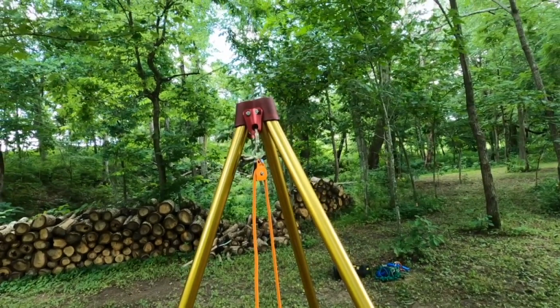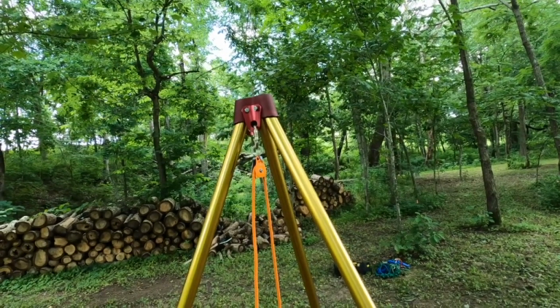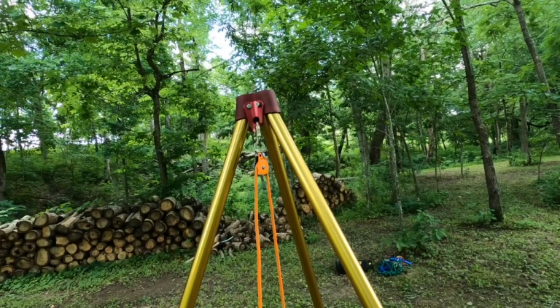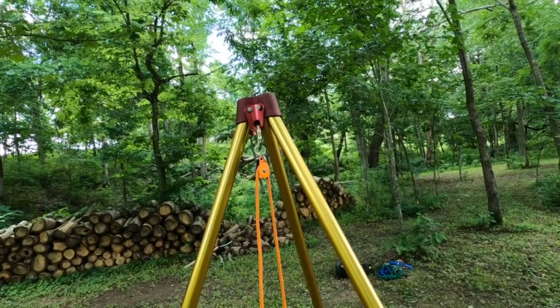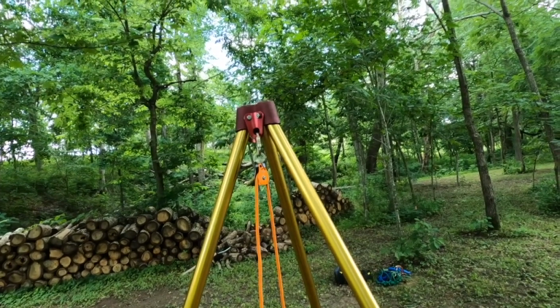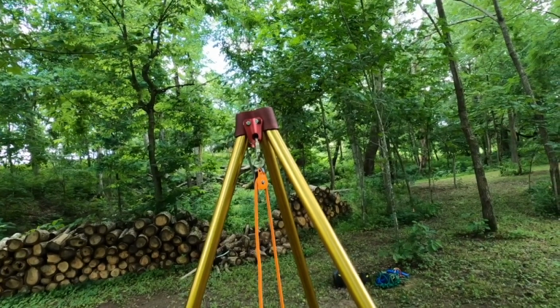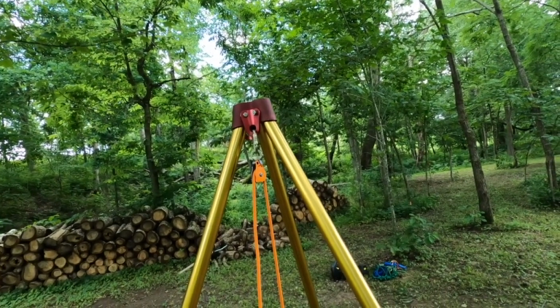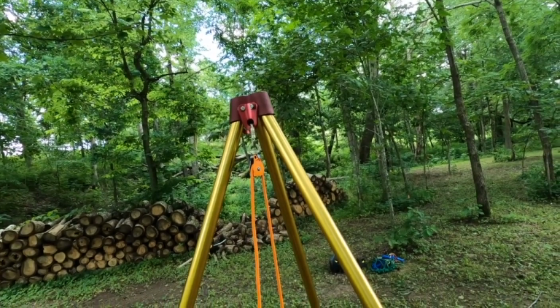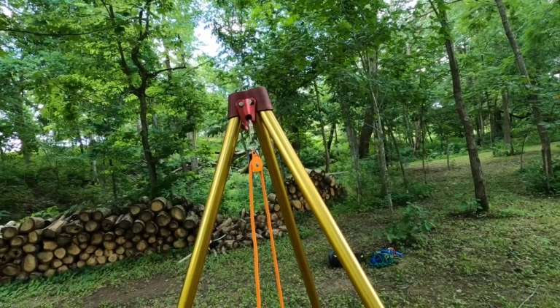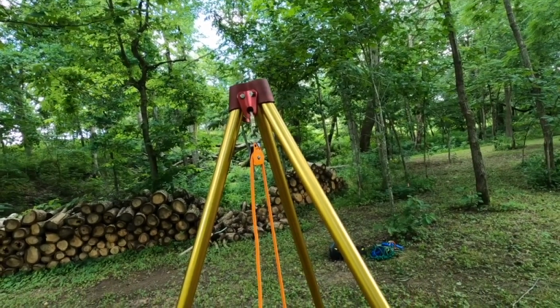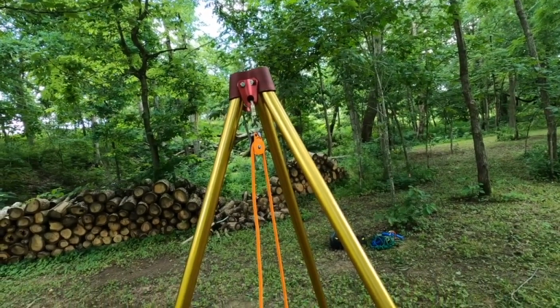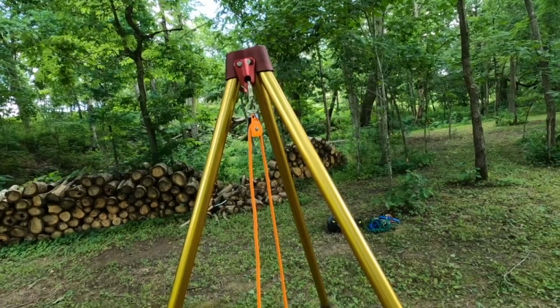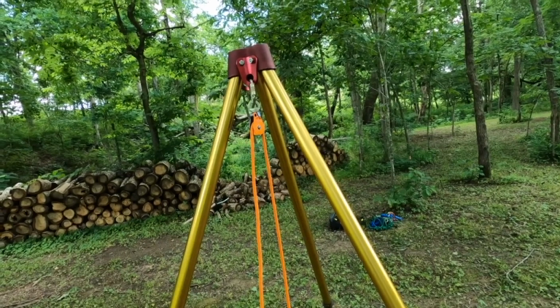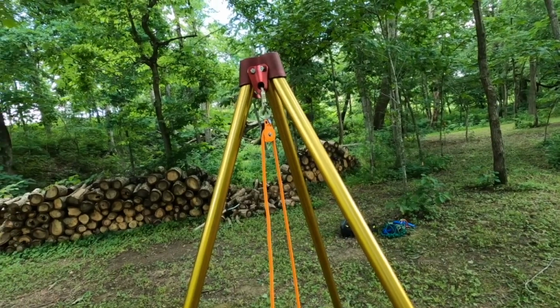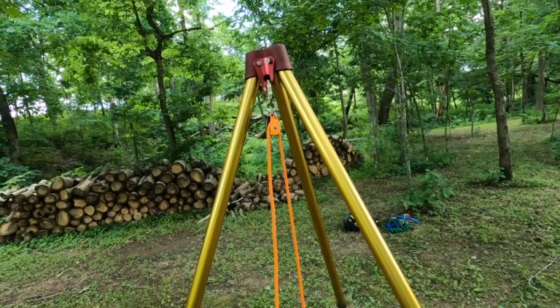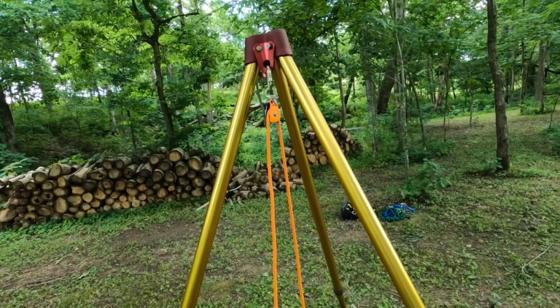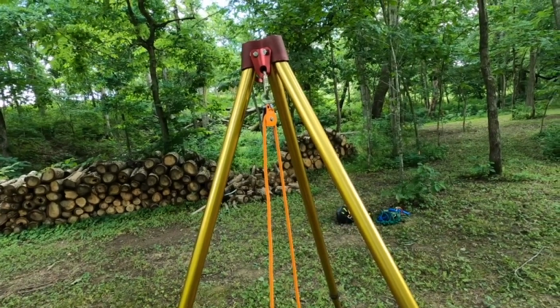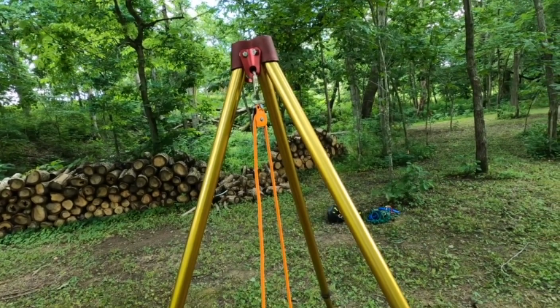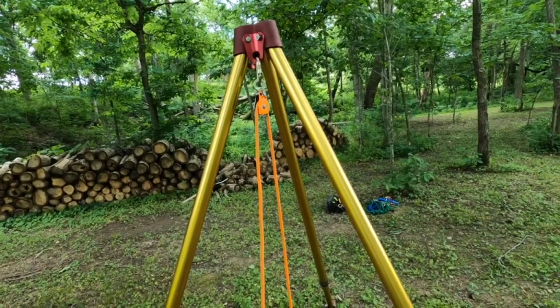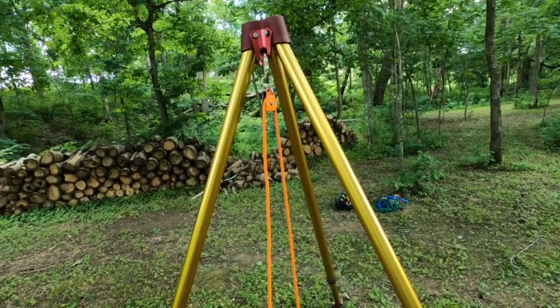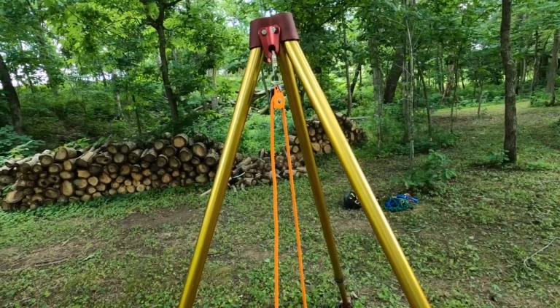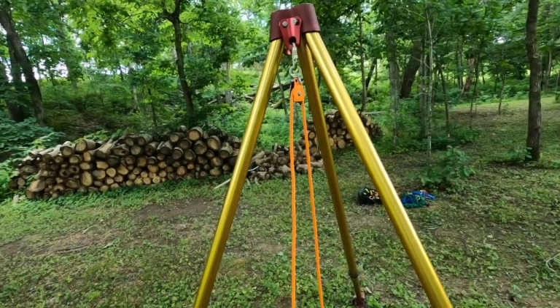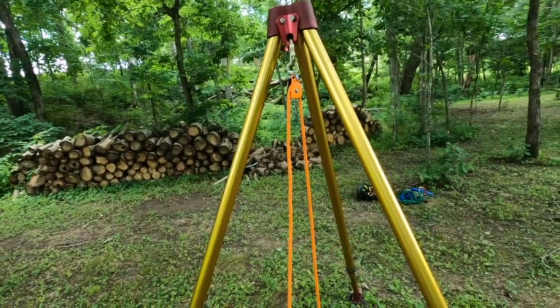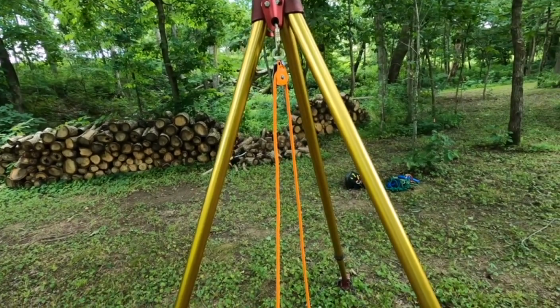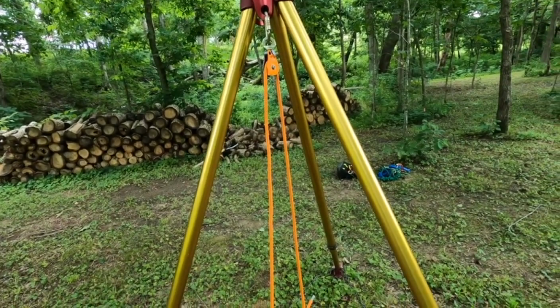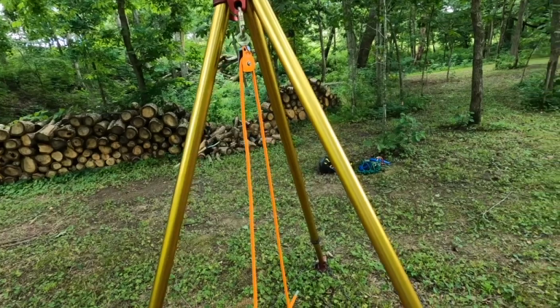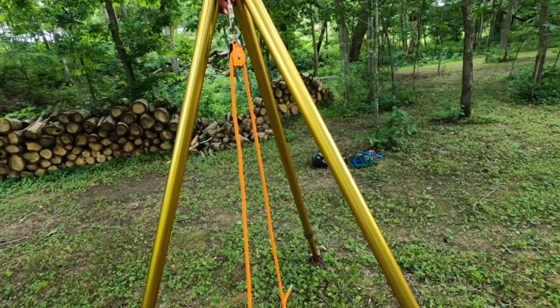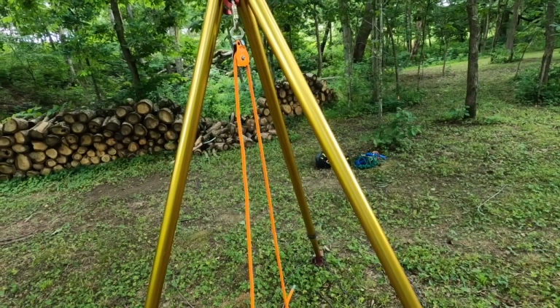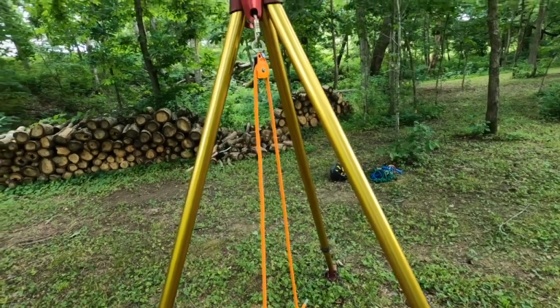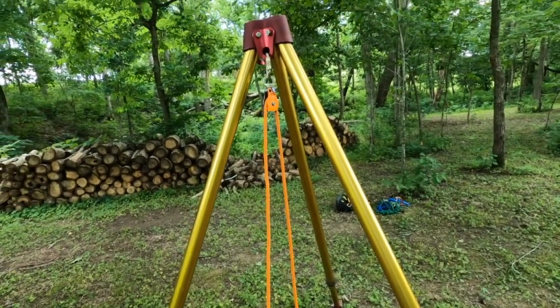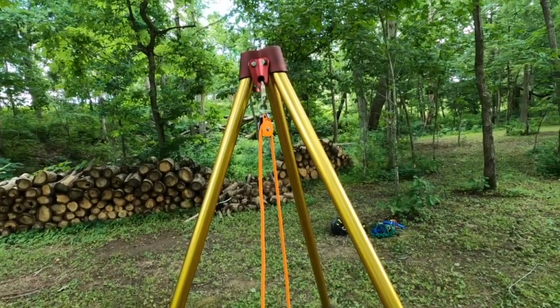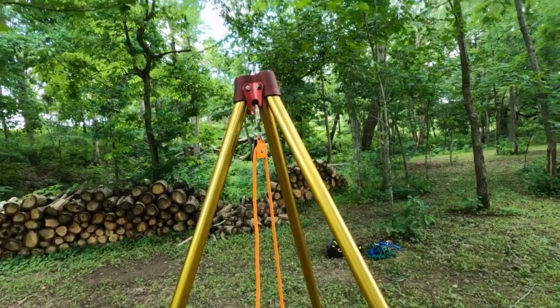Welcome back everyone. Today I'm going to cover a tripod — specifically how to rig a tripod and how to do it safely and effectively.